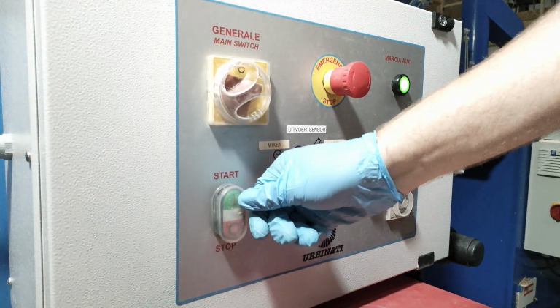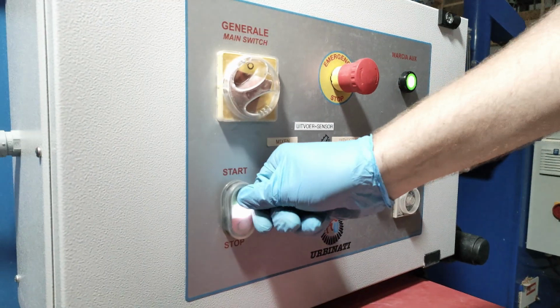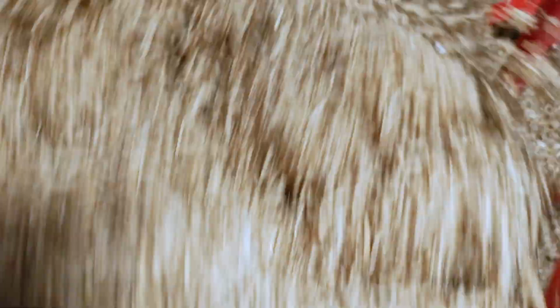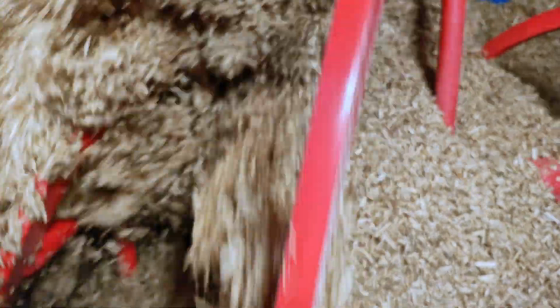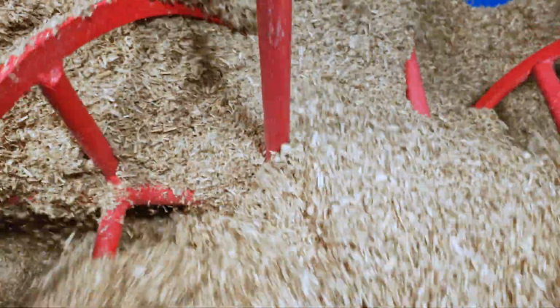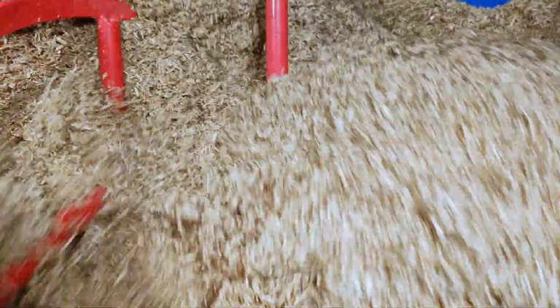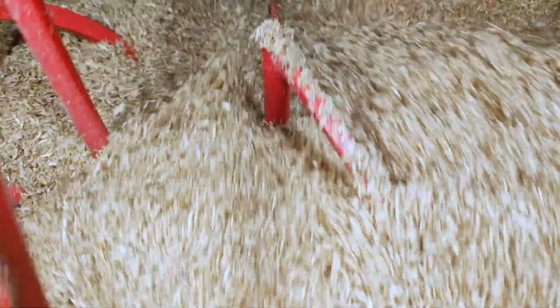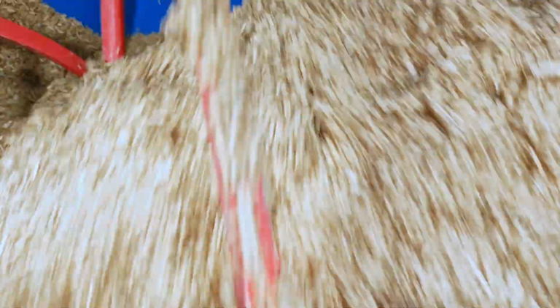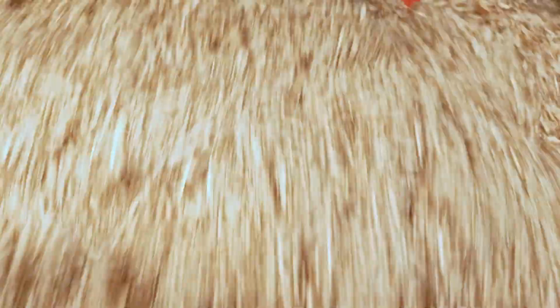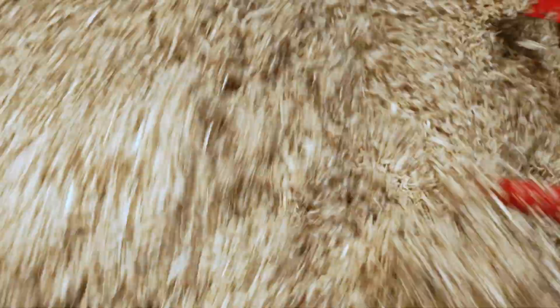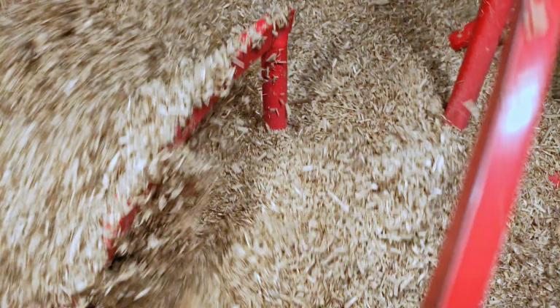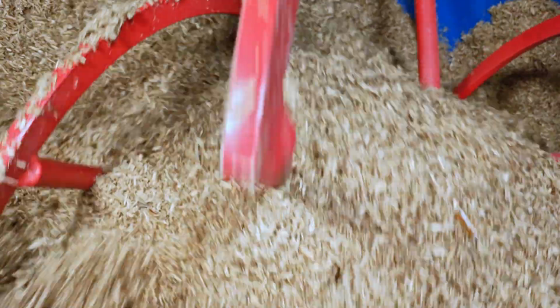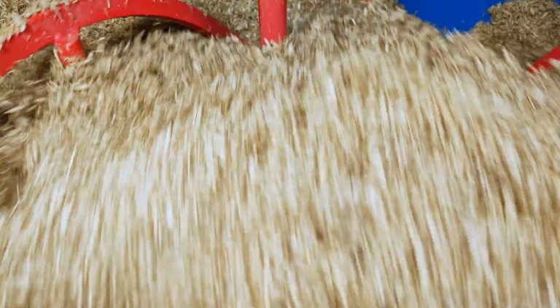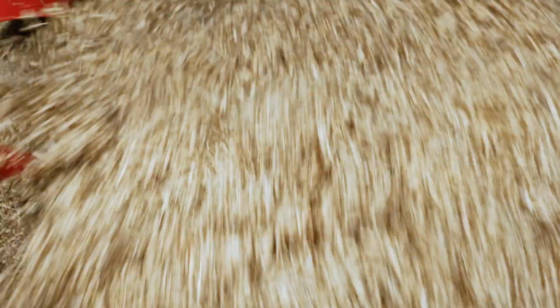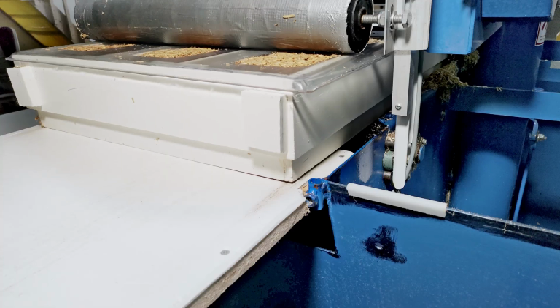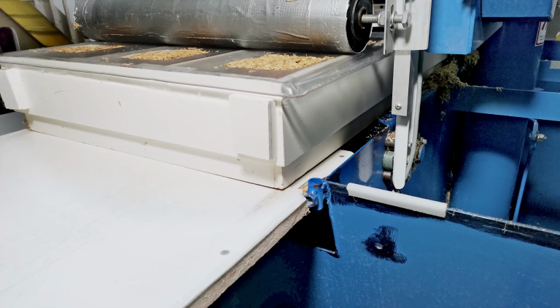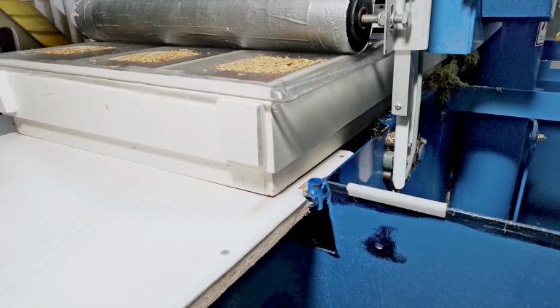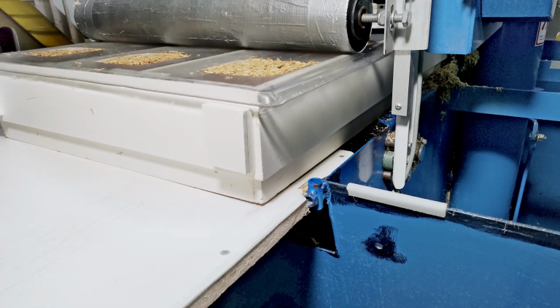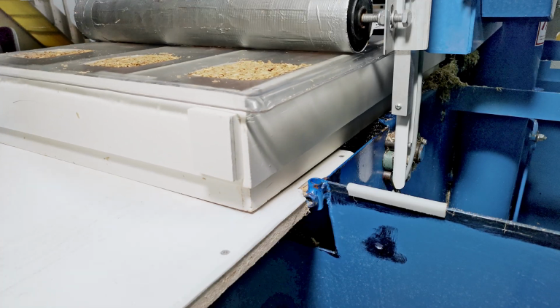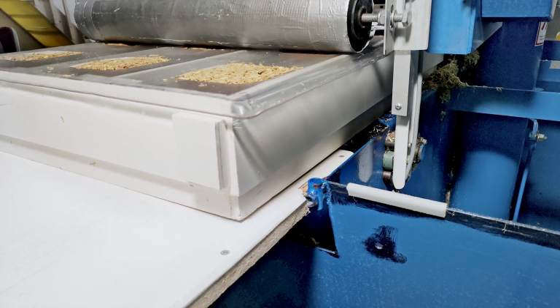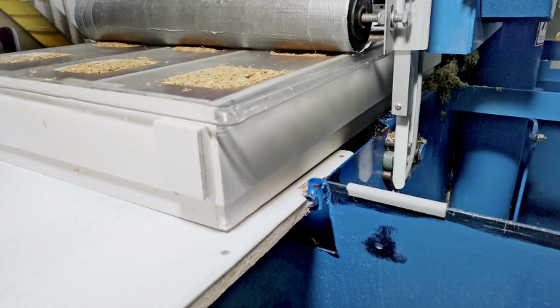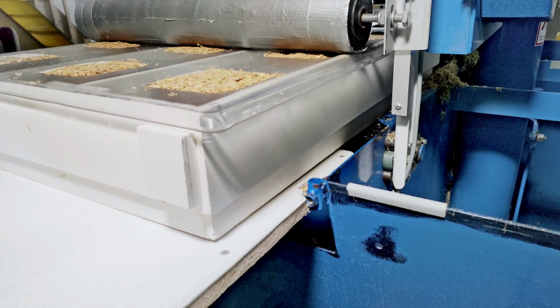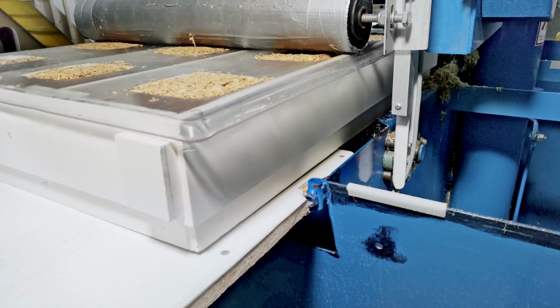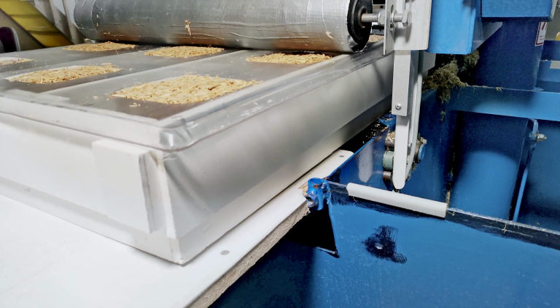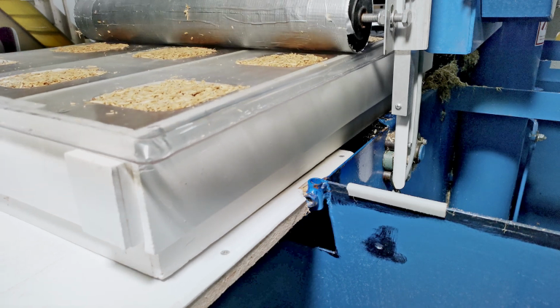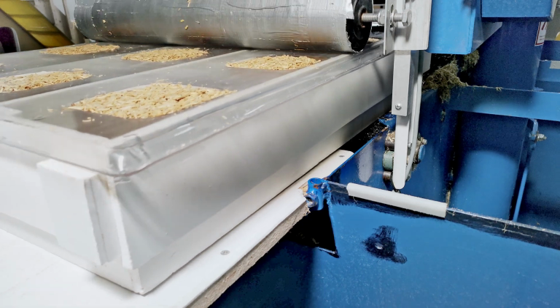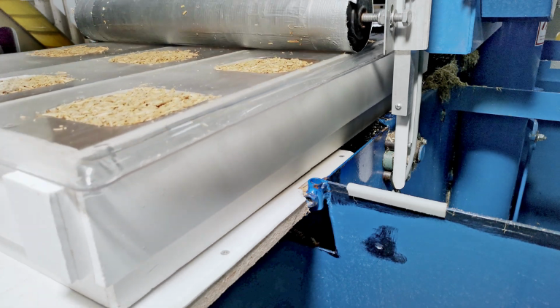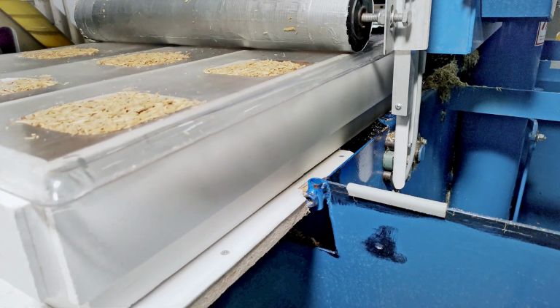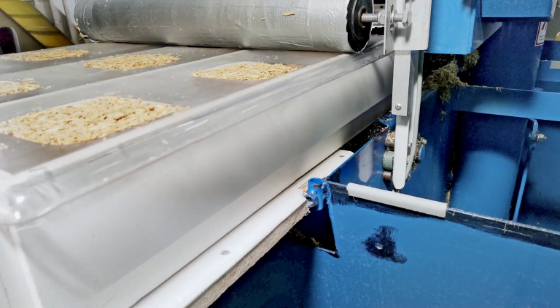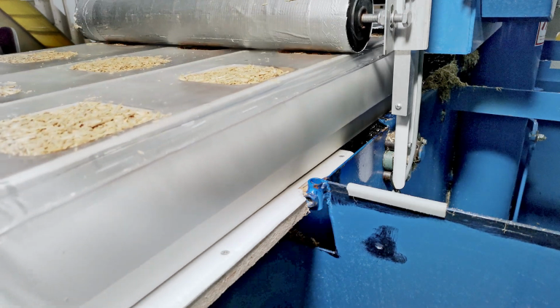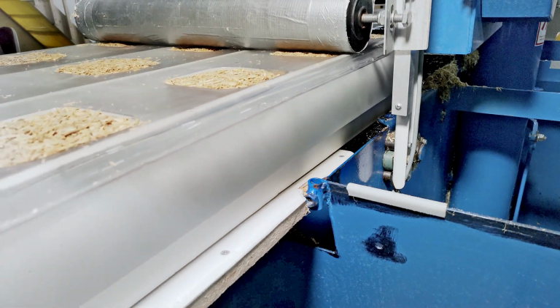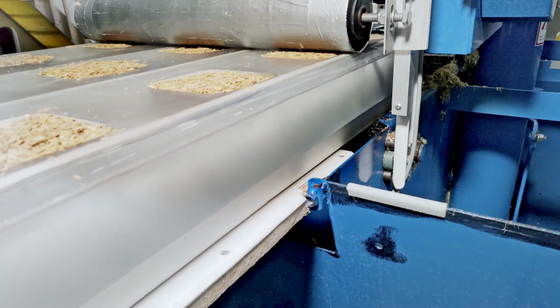The substrate is prepared for filling in our large mixers. With our automatic filling machine, we fill the growth forms, making our products ready to become sustainable solutions.